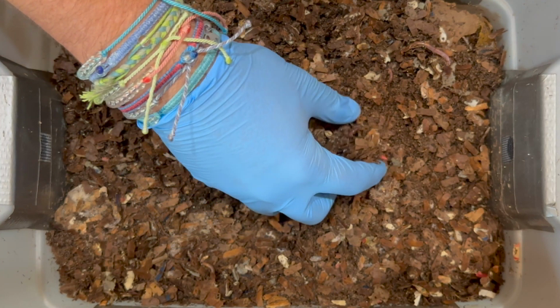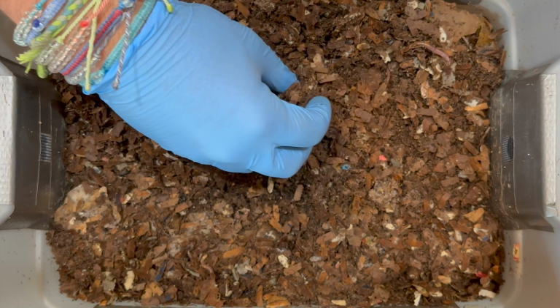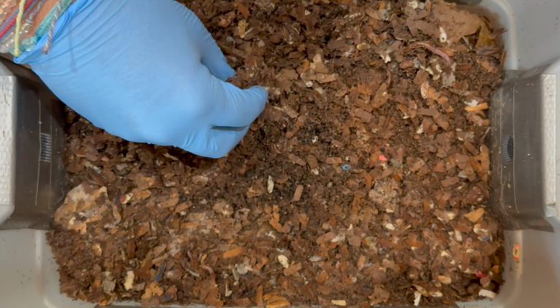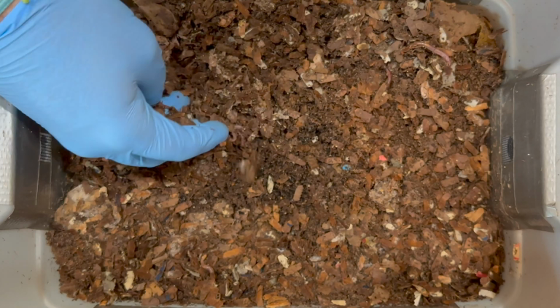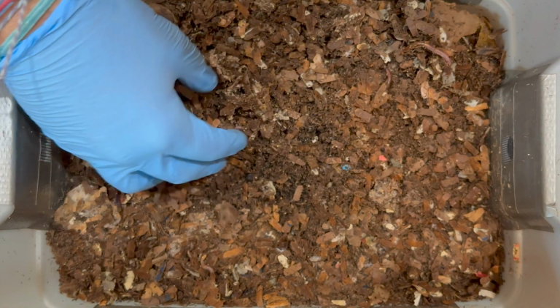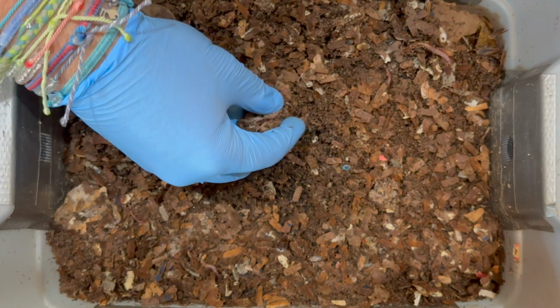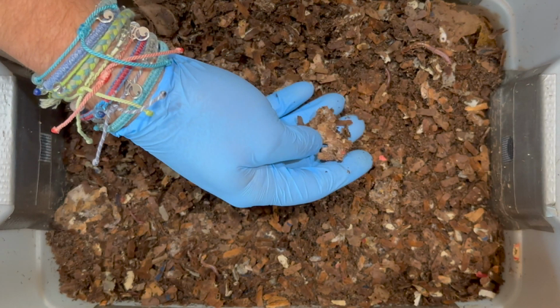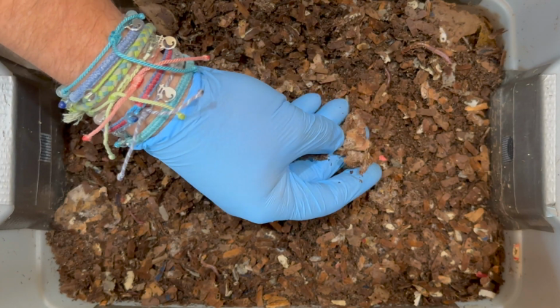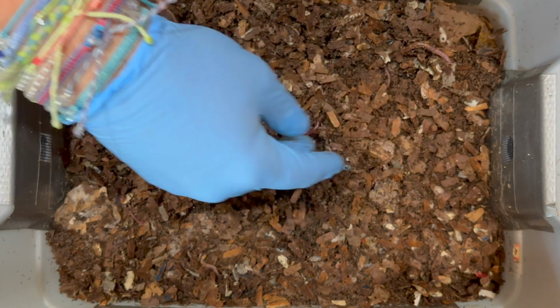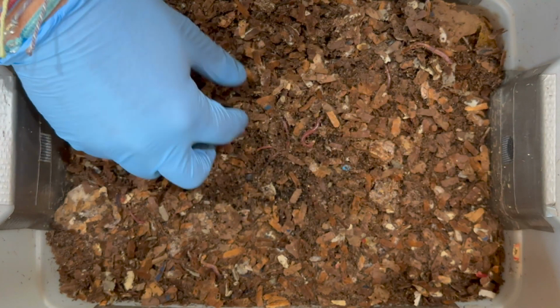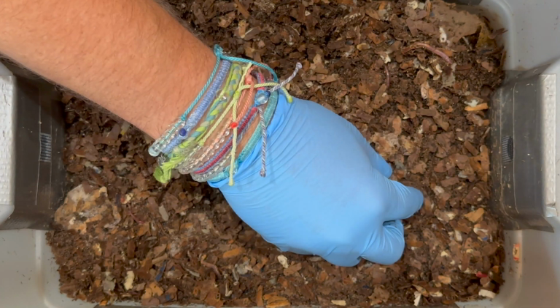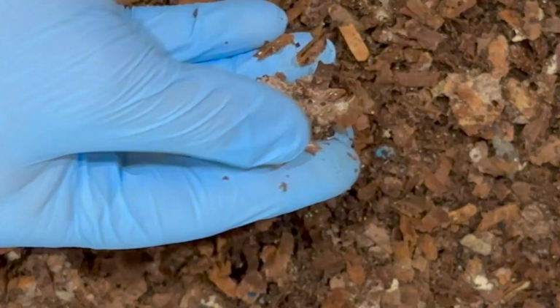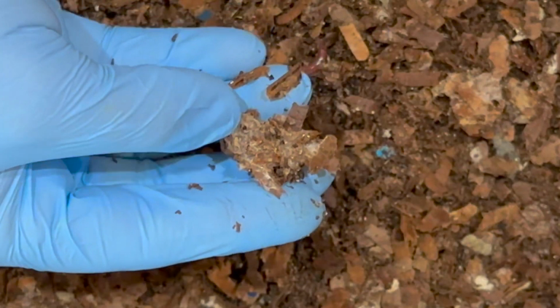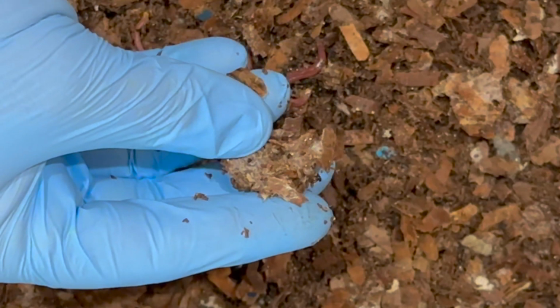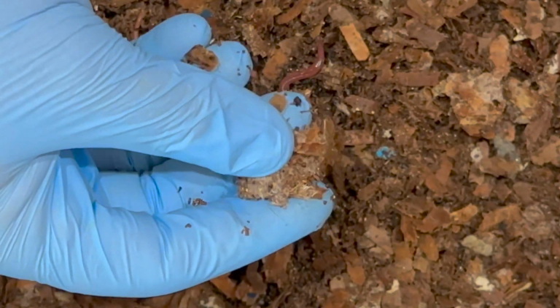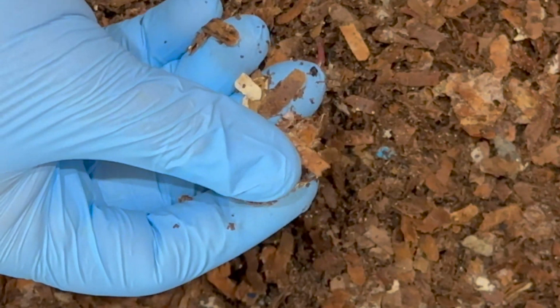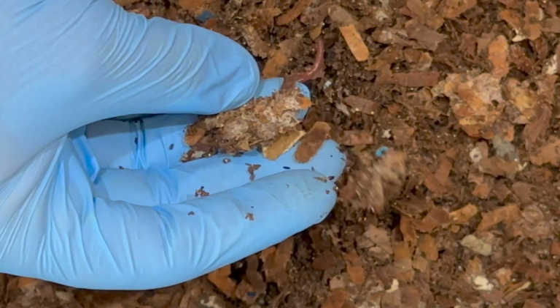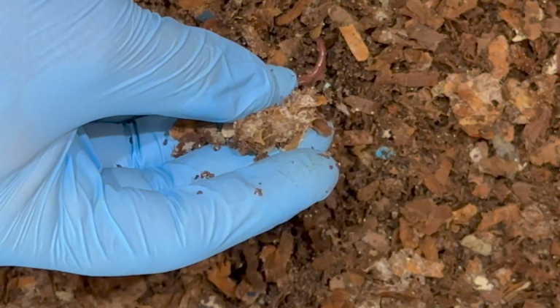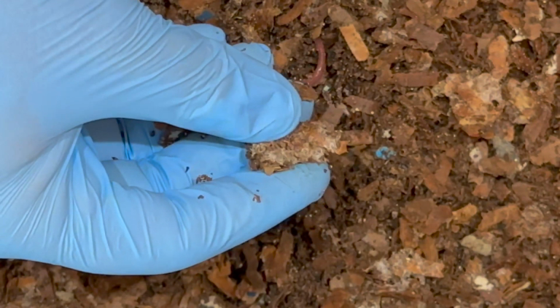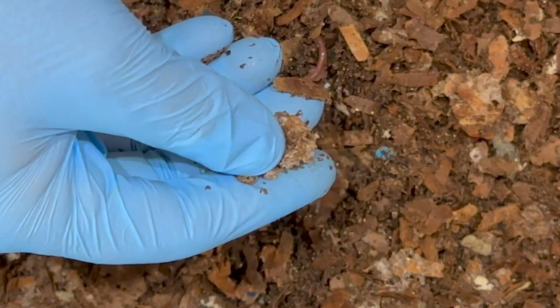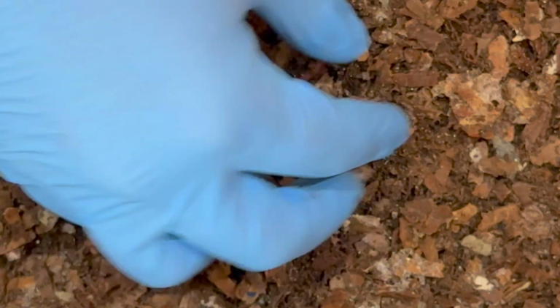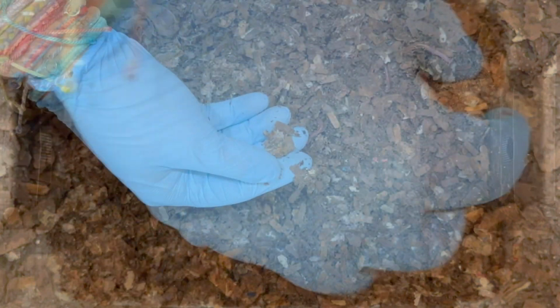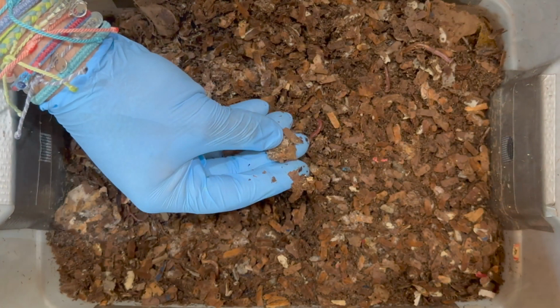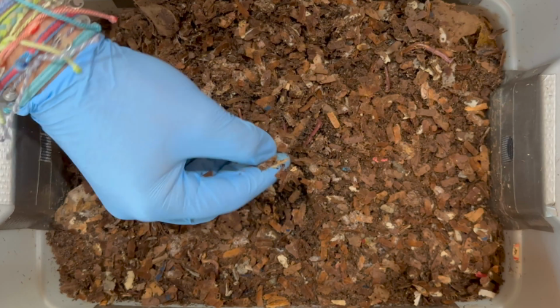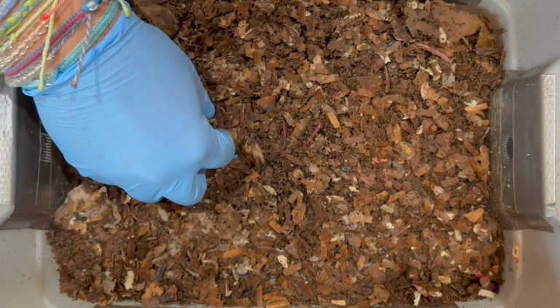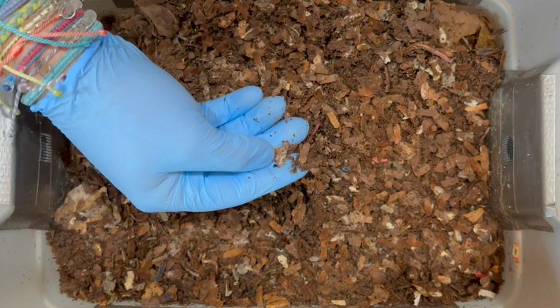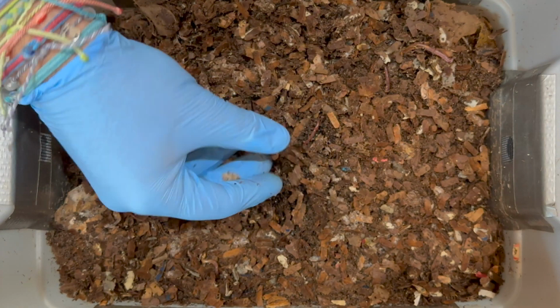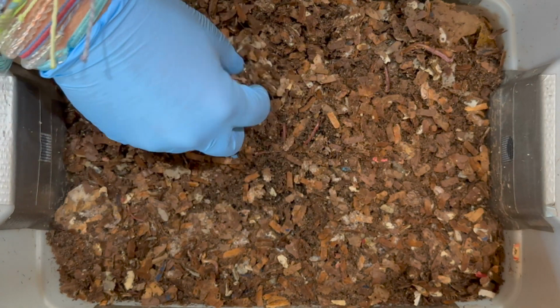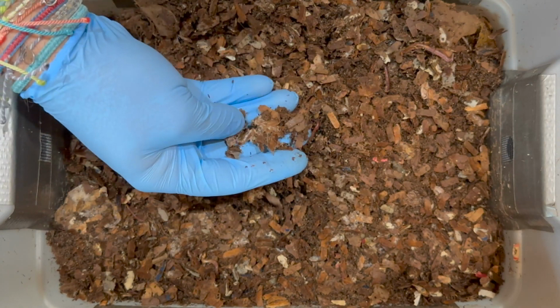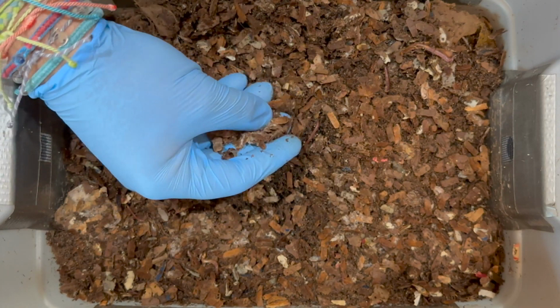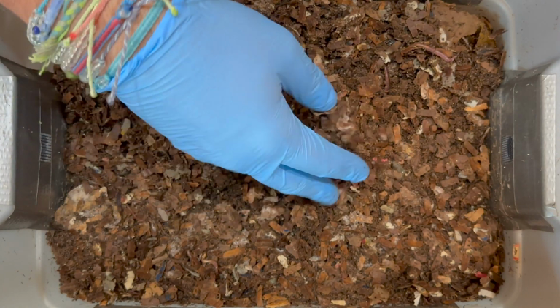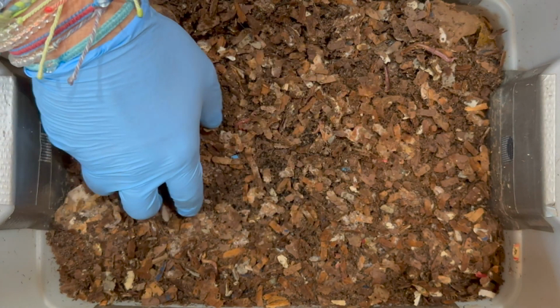With the moisture retaining so well, we've got to think about some of the bin critters that might get out of control. Mites are one of the things I sometimes have issues with in here. Right here I'm seeing some kind of white substance — I think it's just mold, which is just another thing helping to break down the bedding.